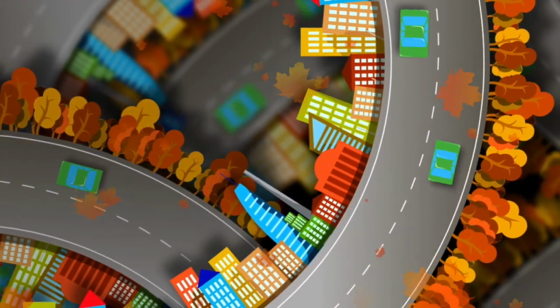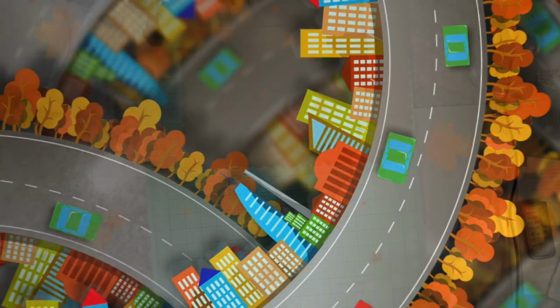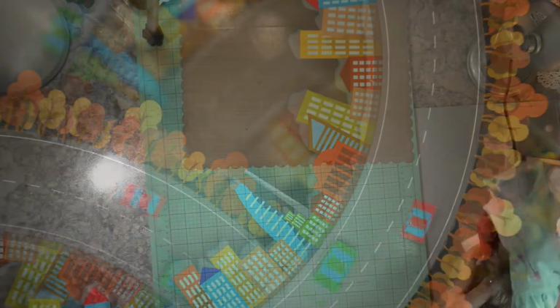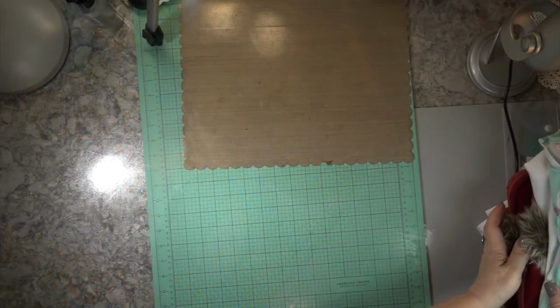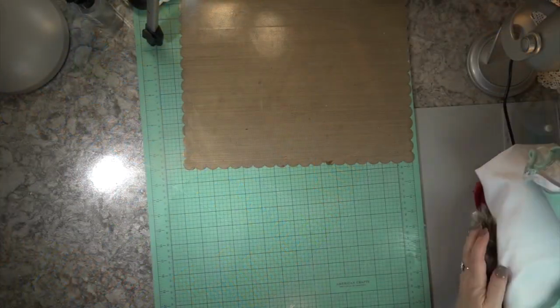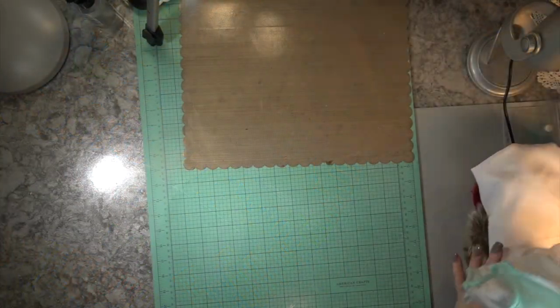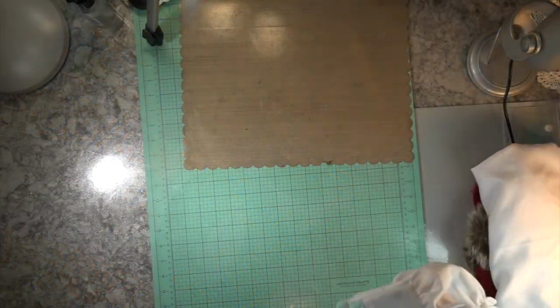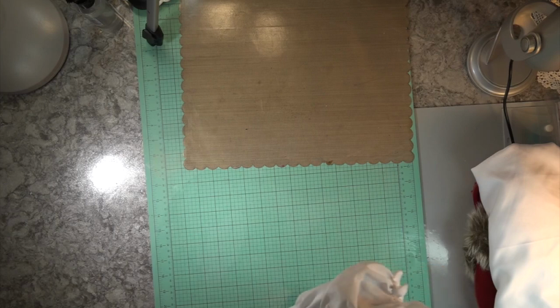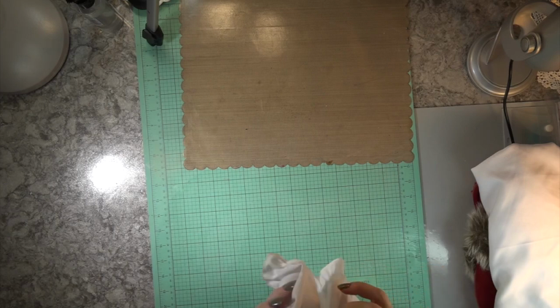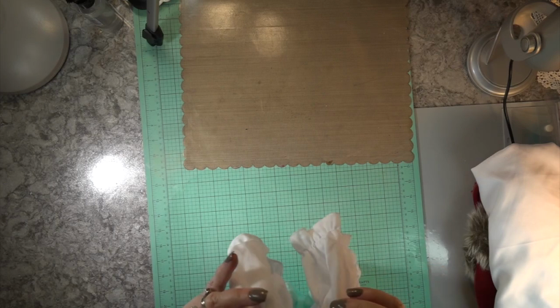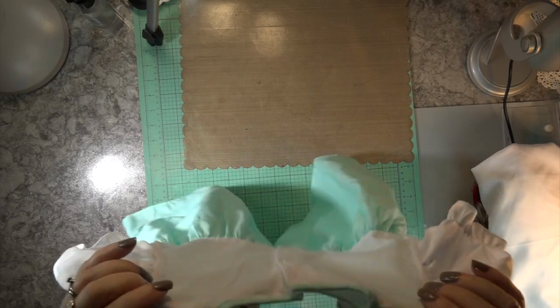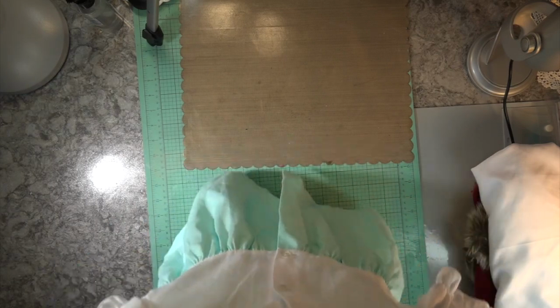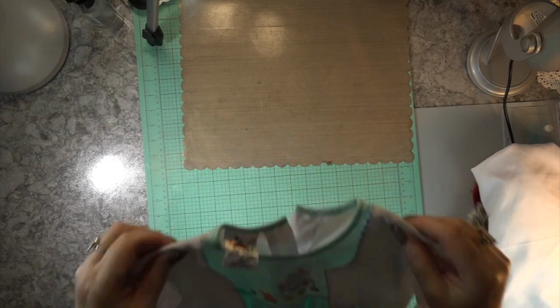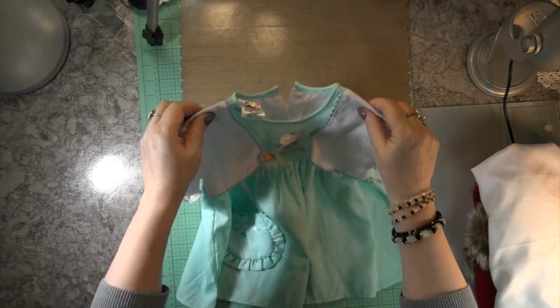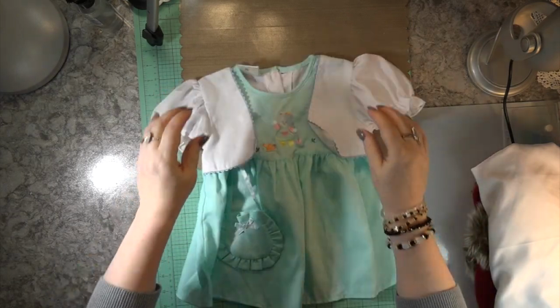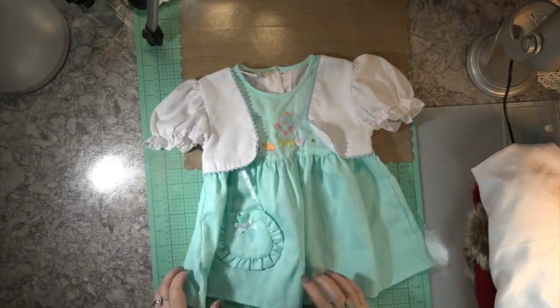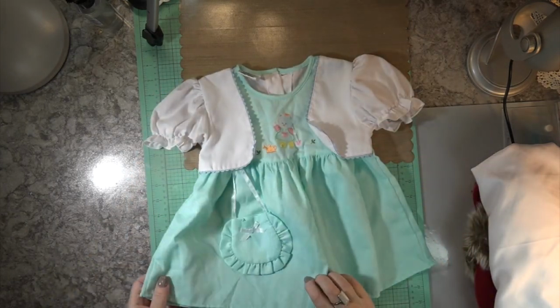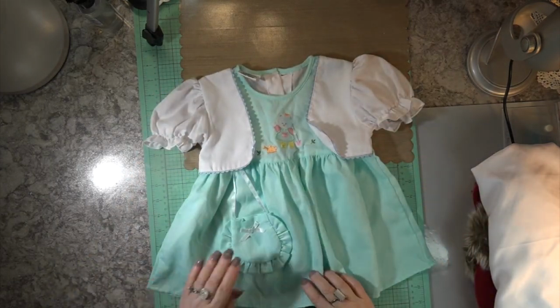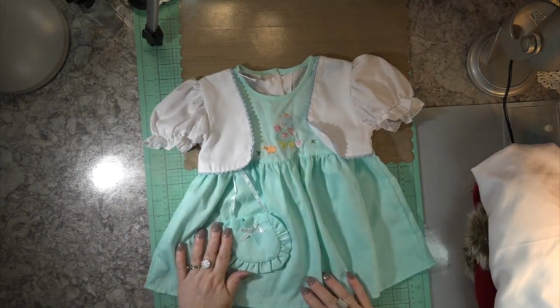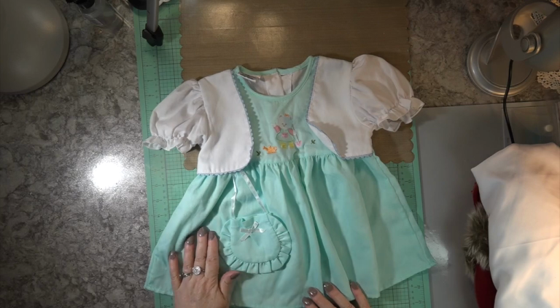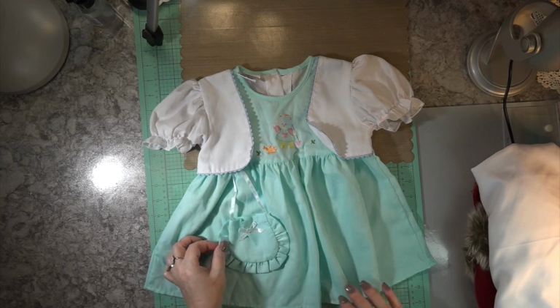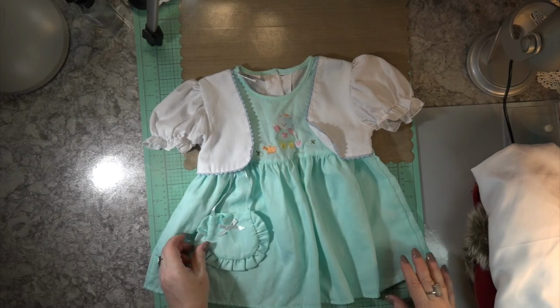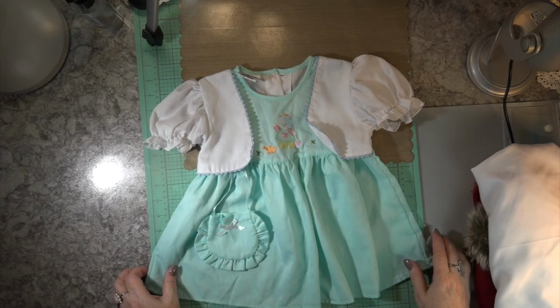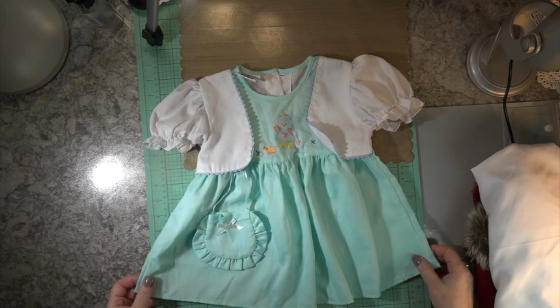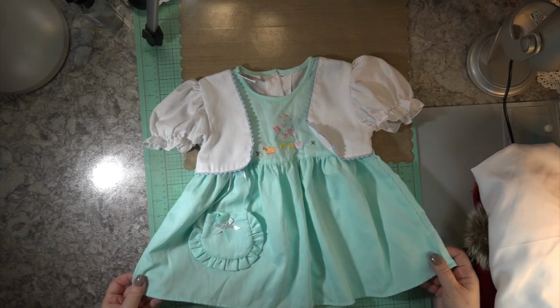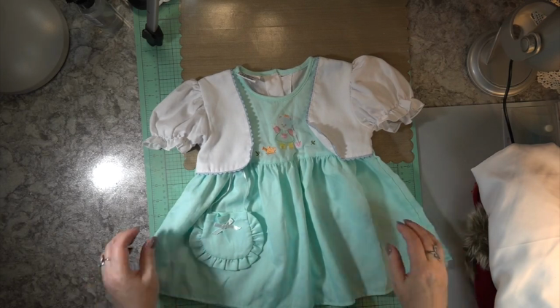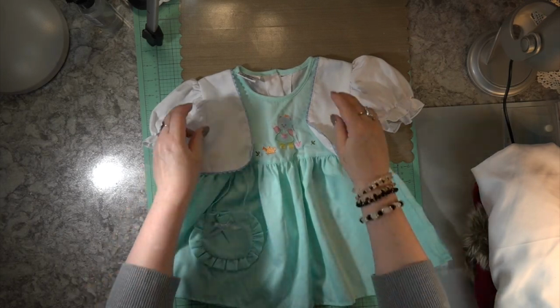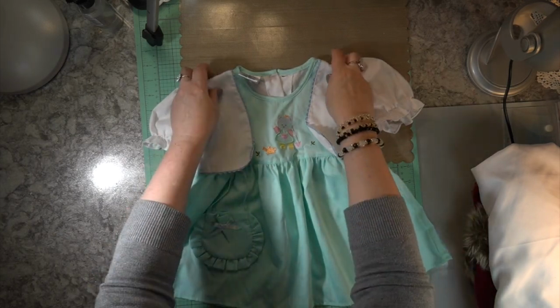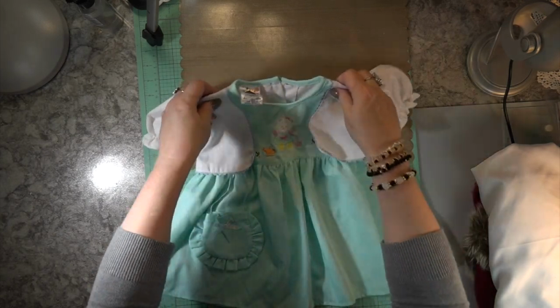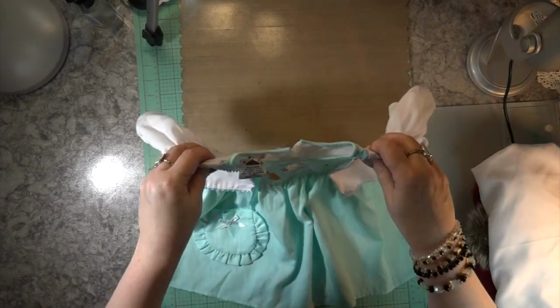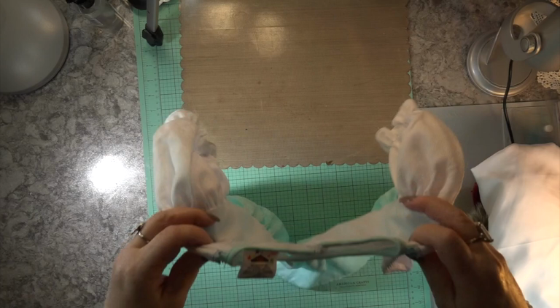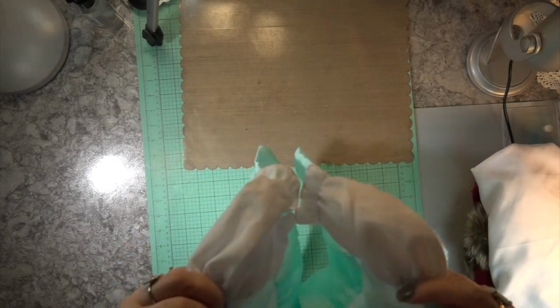Hi, Carol here. Warm welcome to my haul video. I picked up this little dress for our granddaughter Marian. Isn't it cute? 70% off the total order.